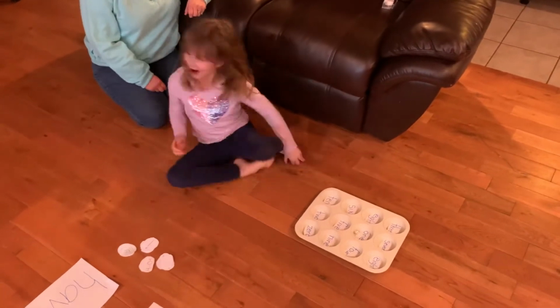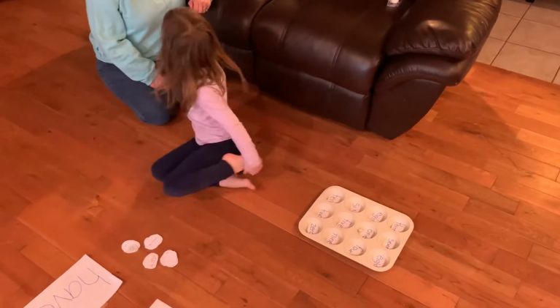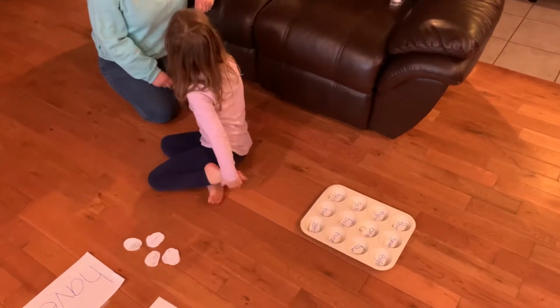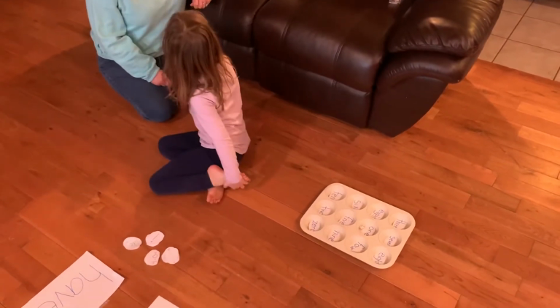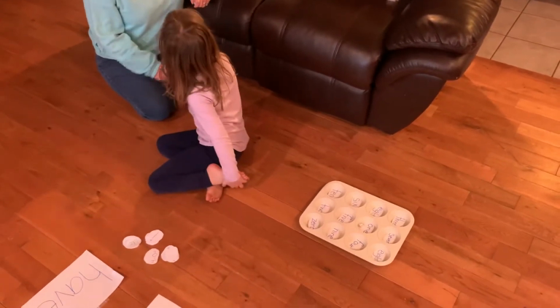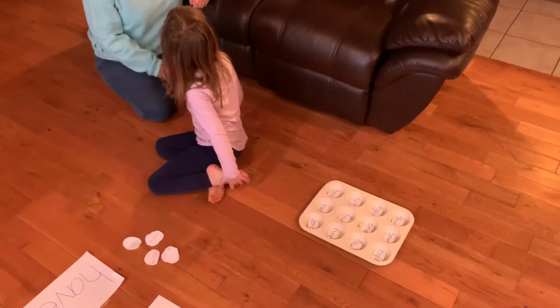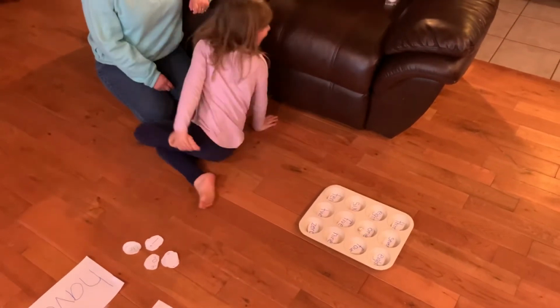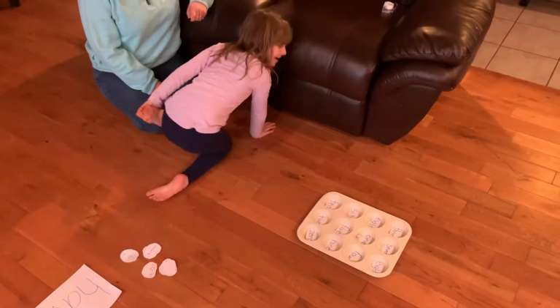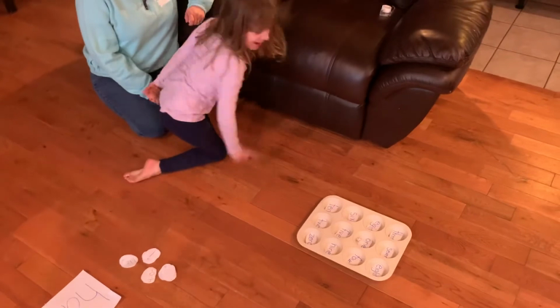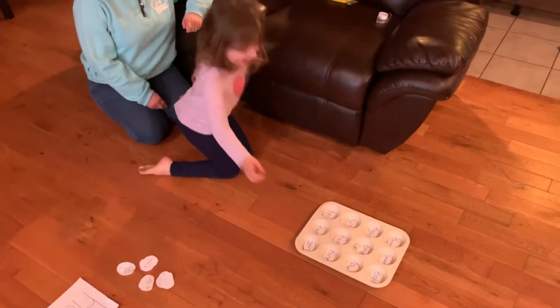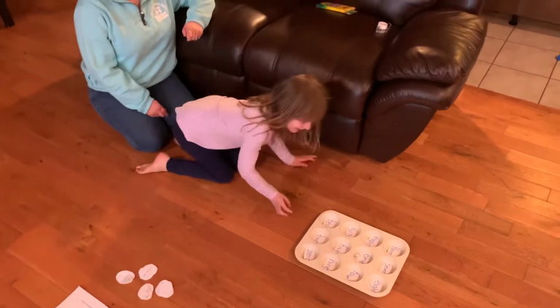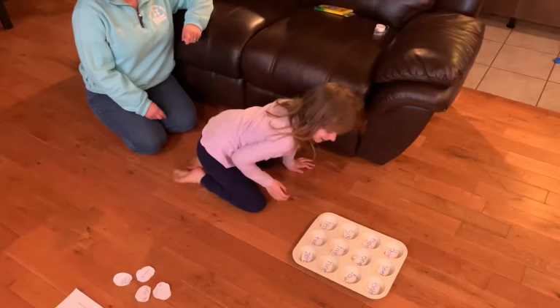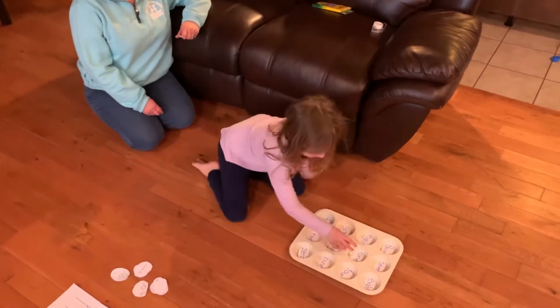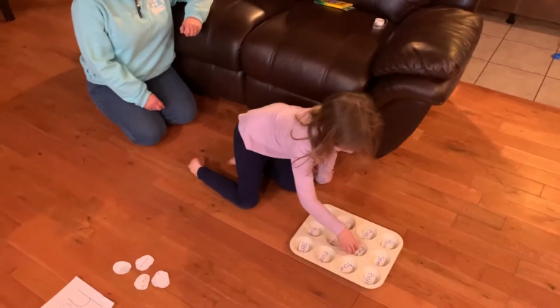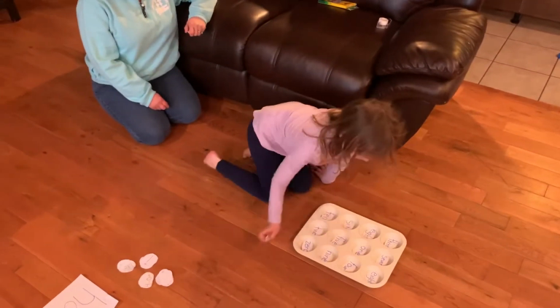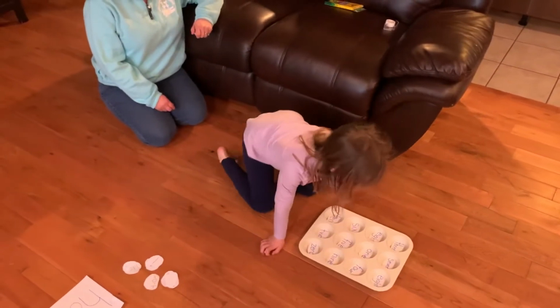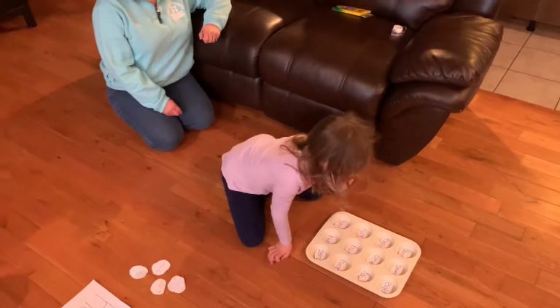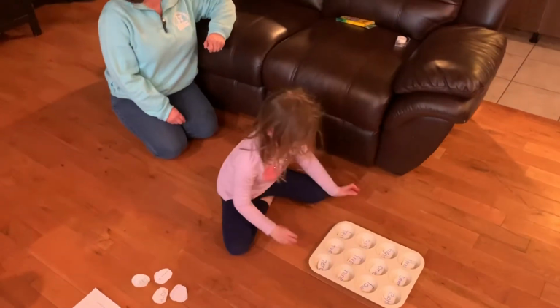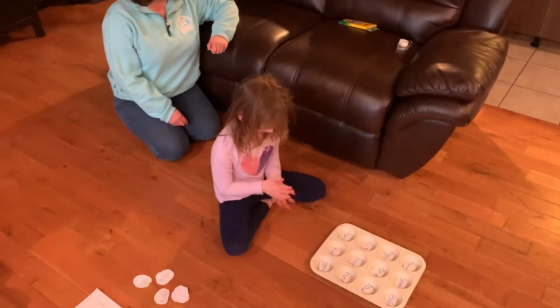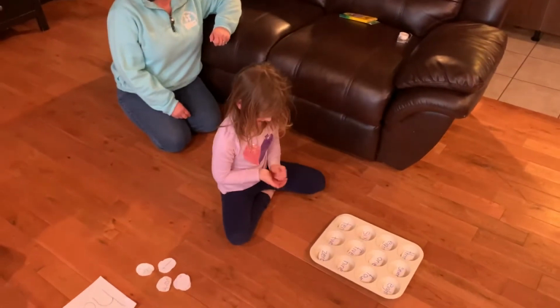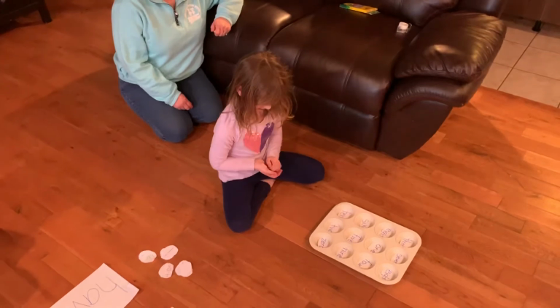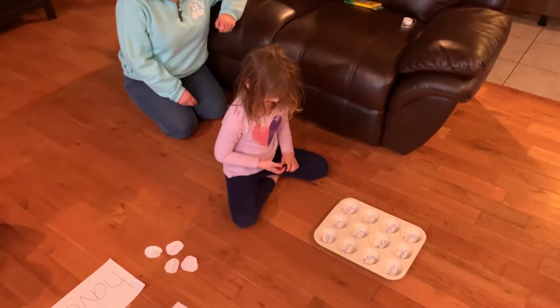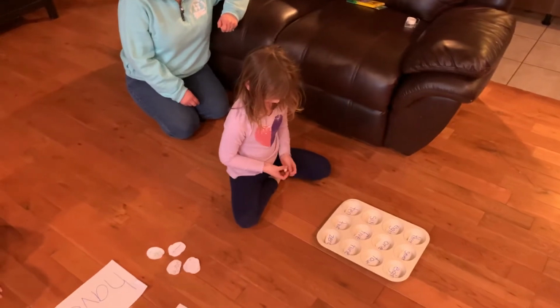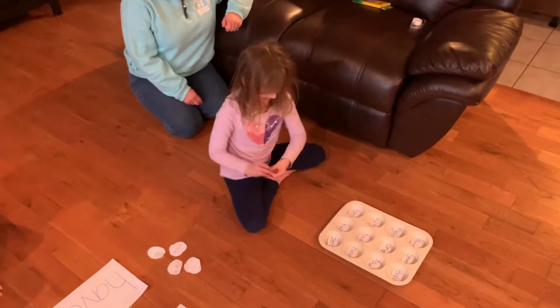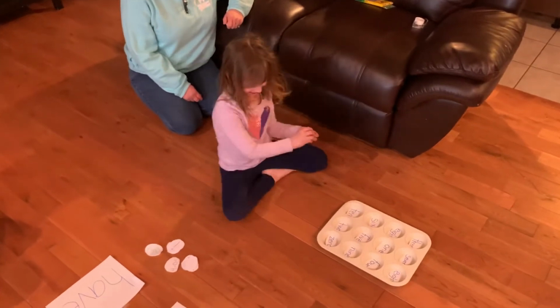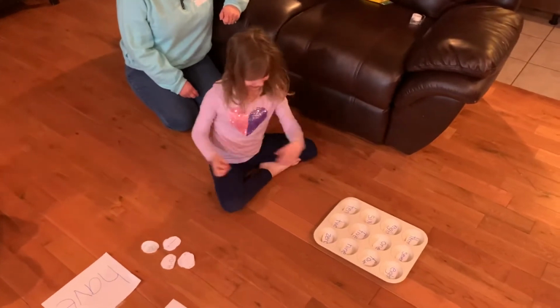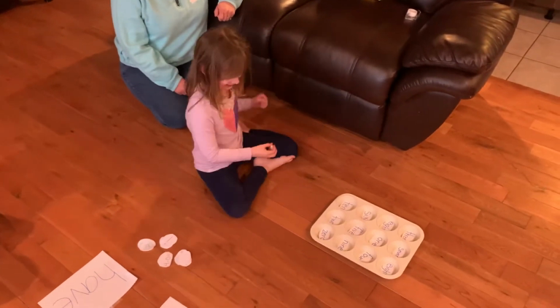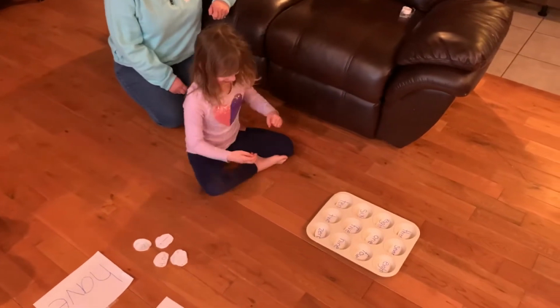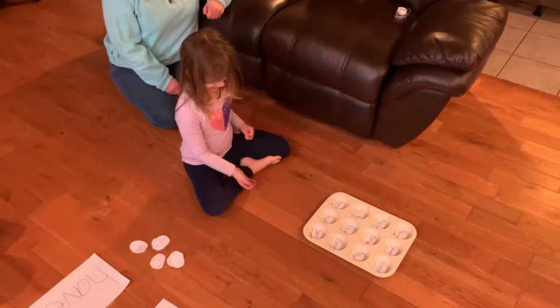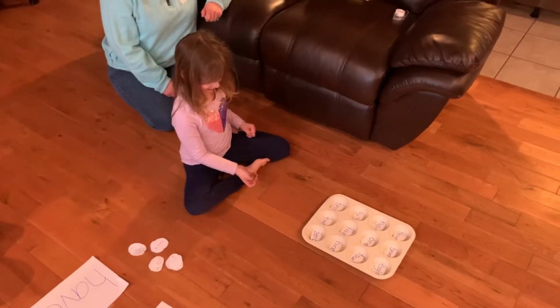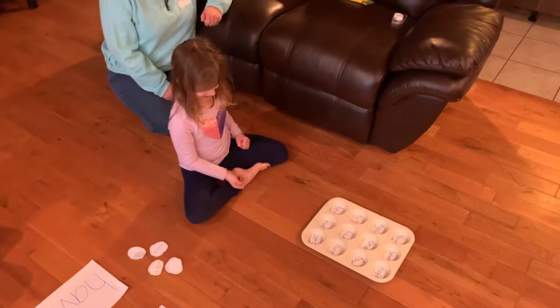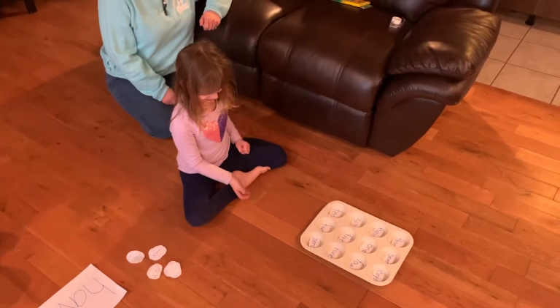What number is that? One. Very good. Do it one more time so they can see. One more time — I'm going to try to get zero.